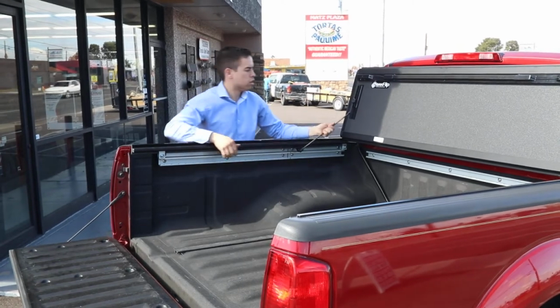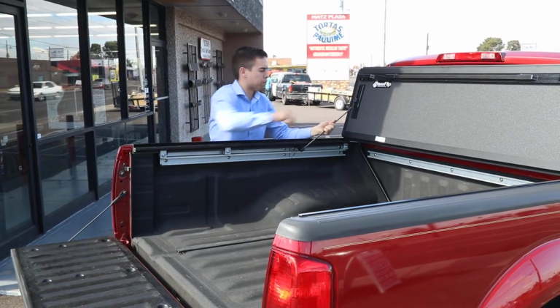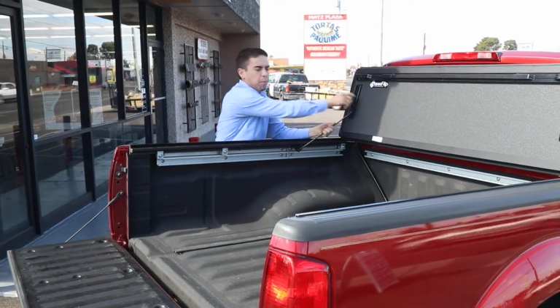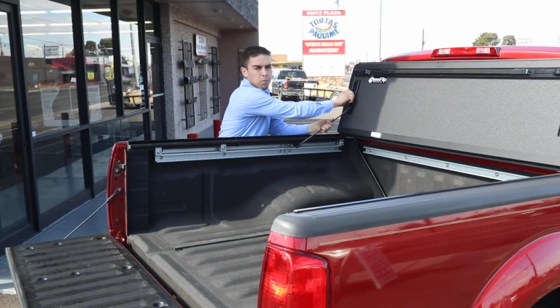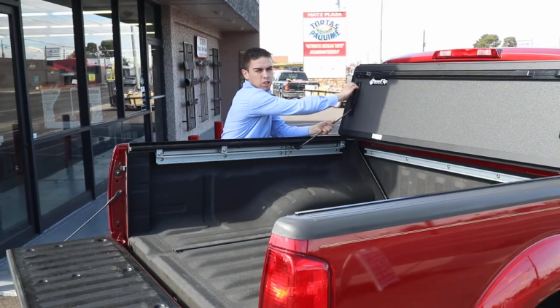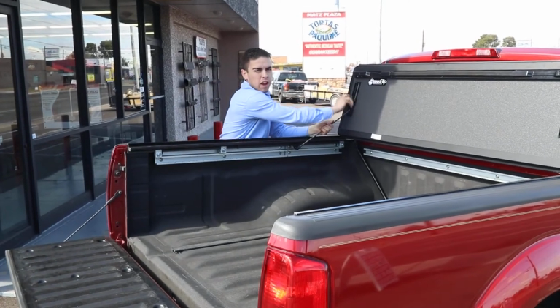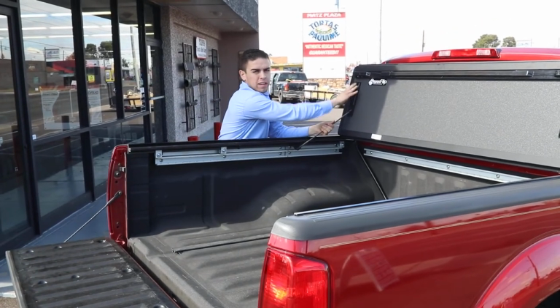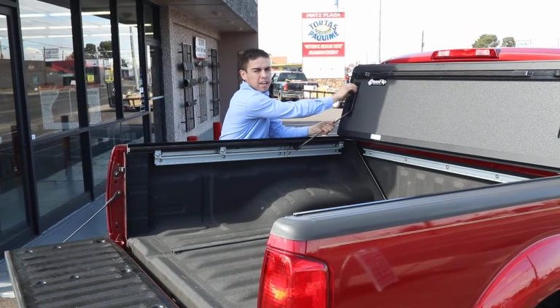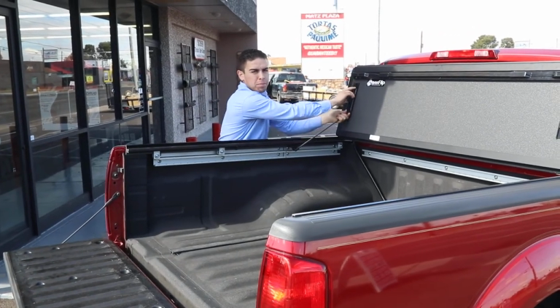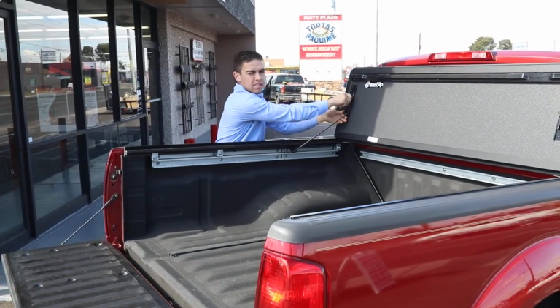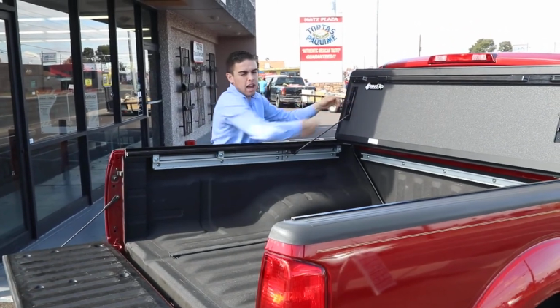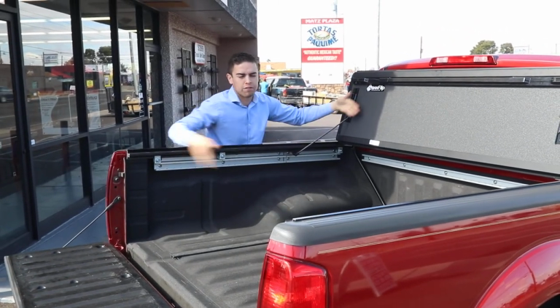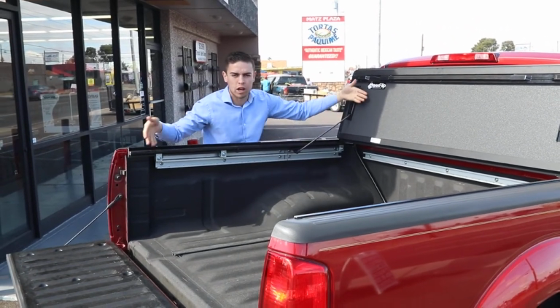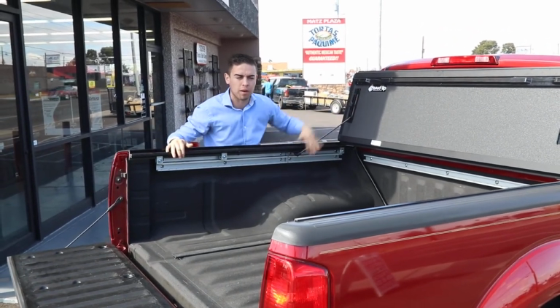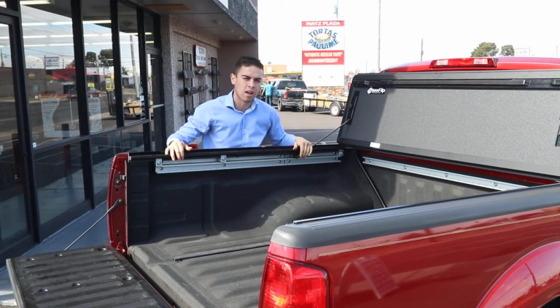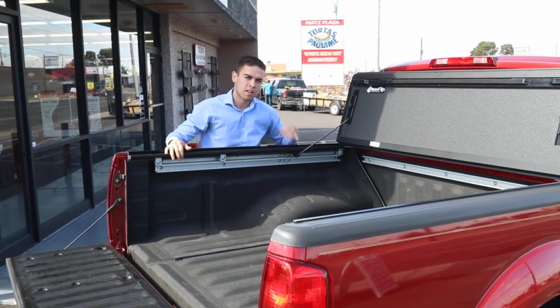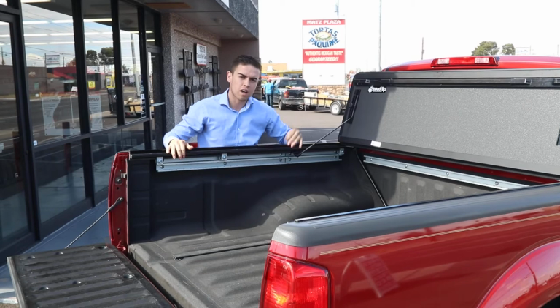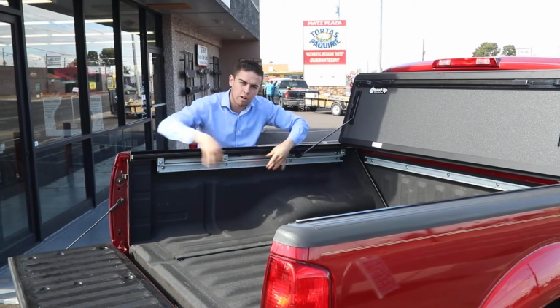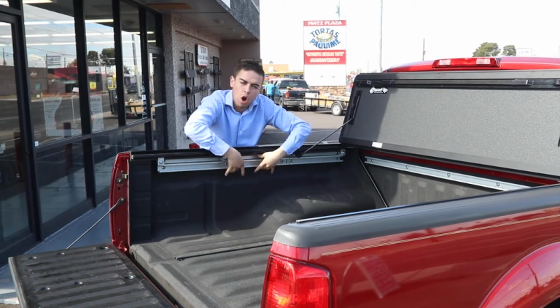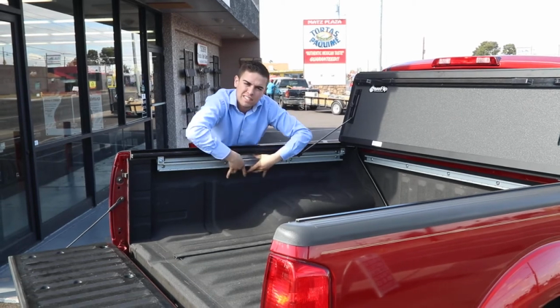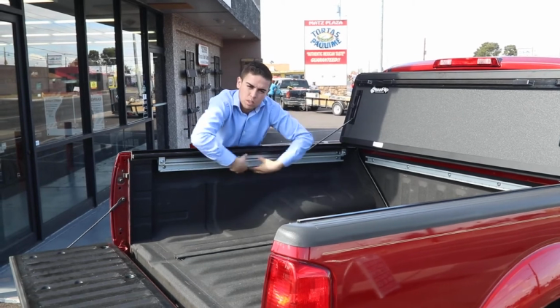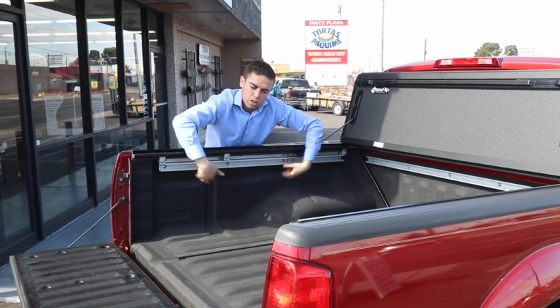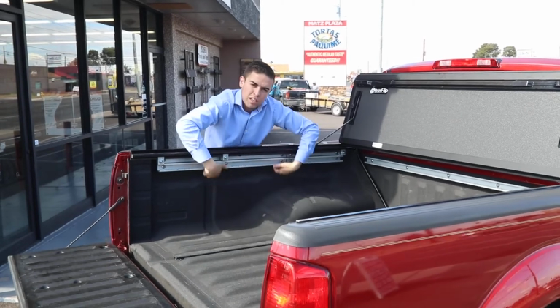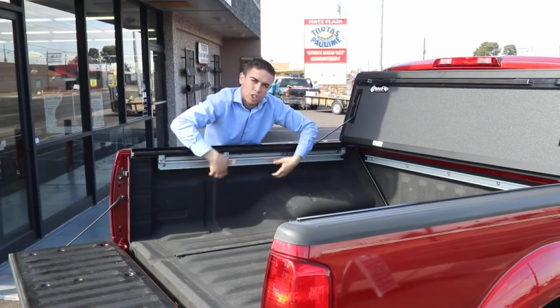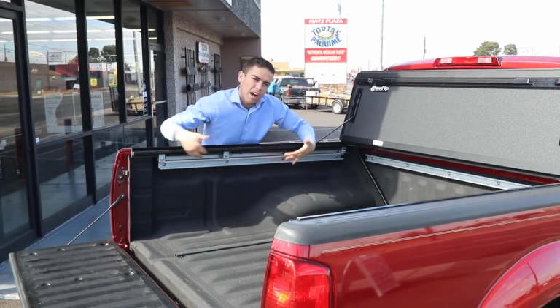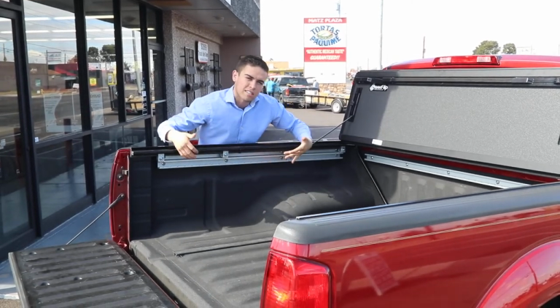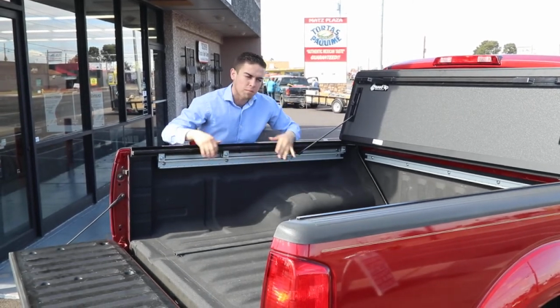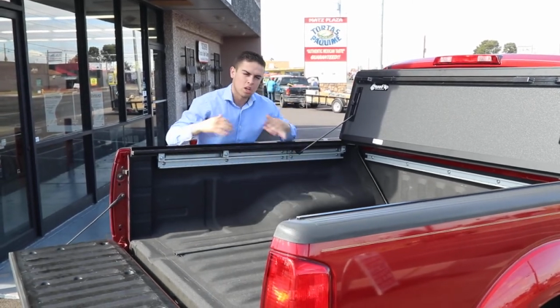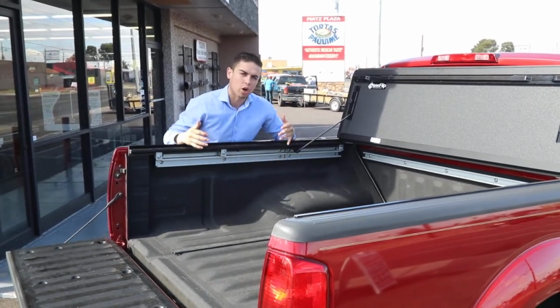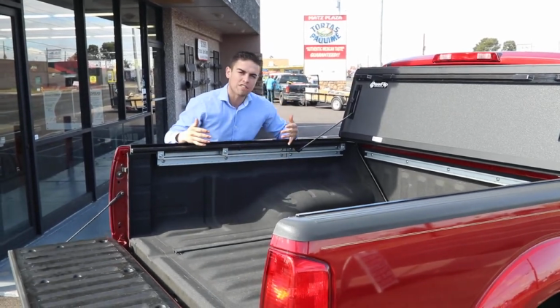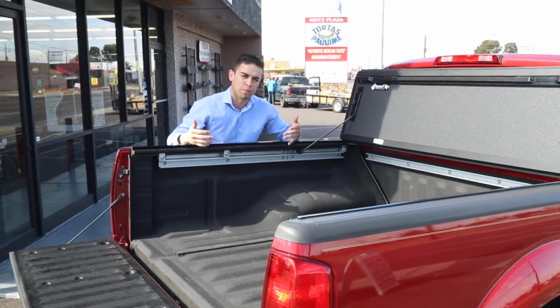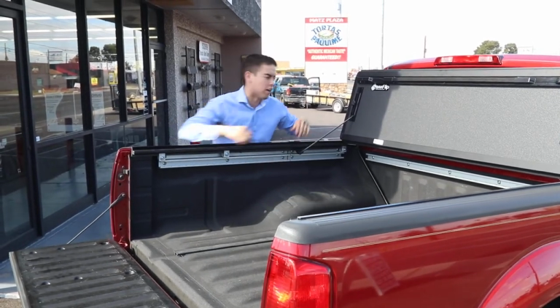You can prop it up while you're driving and lock it in place and have it fully open. This cover co-exists with the utility track system, so you don't have to remove it.